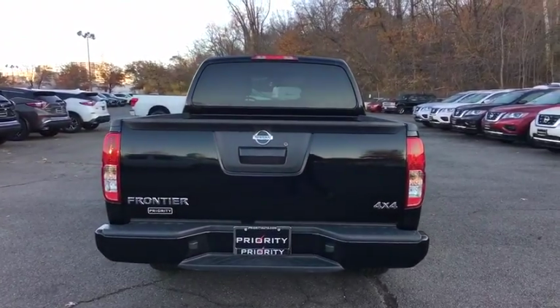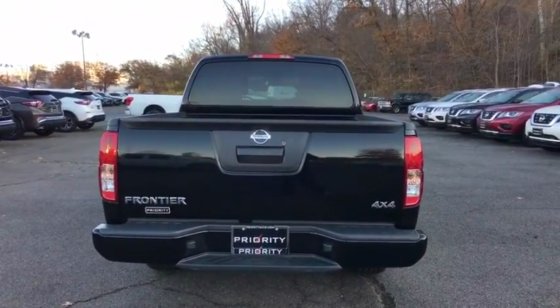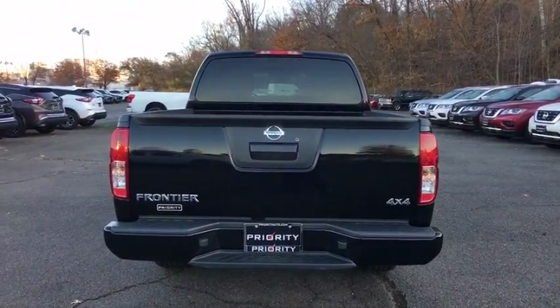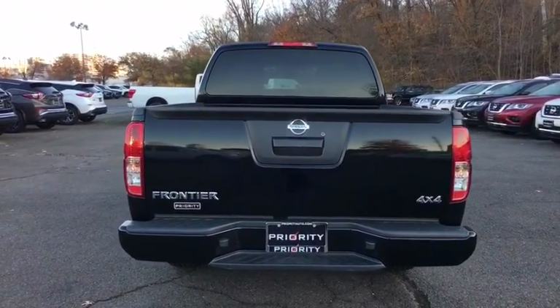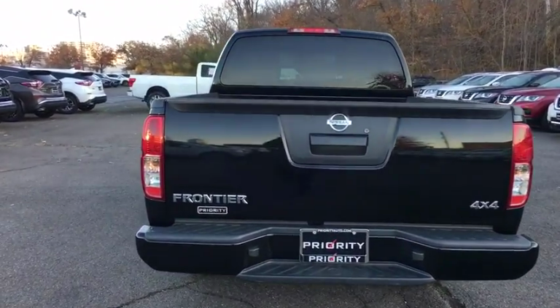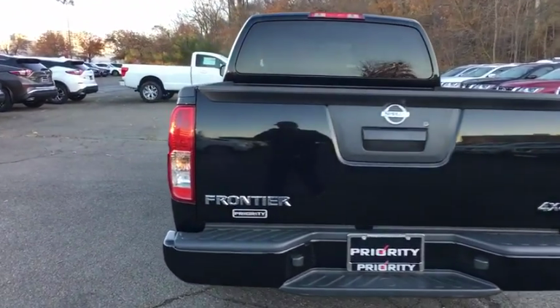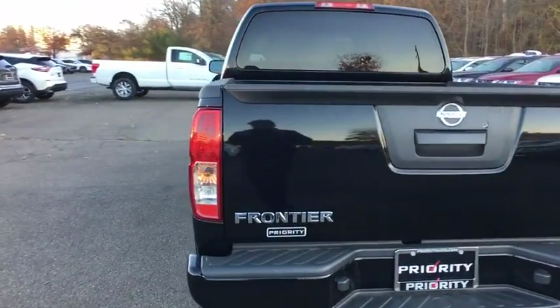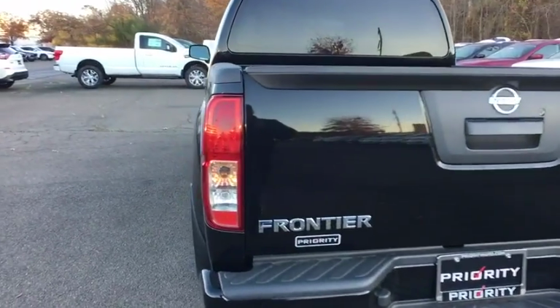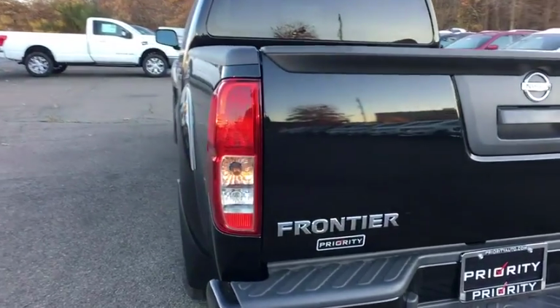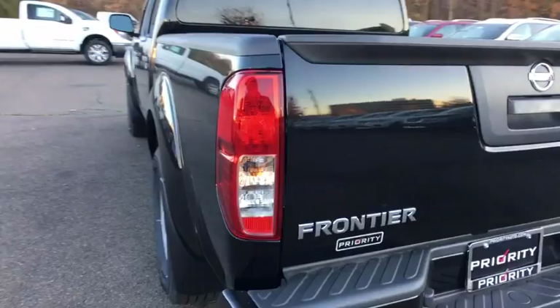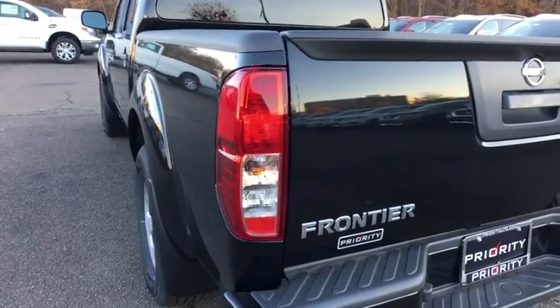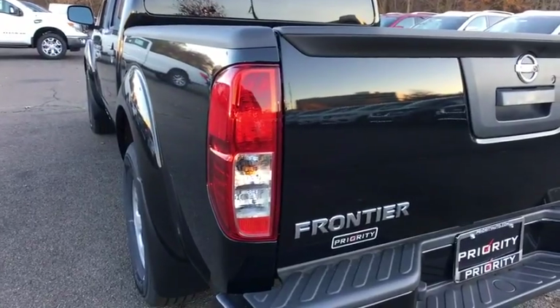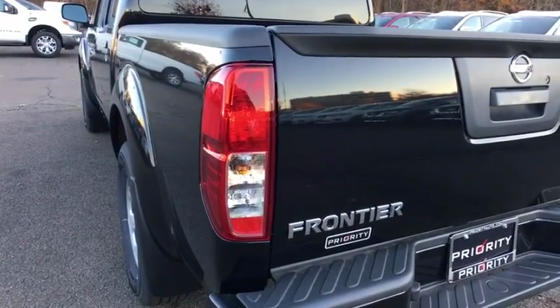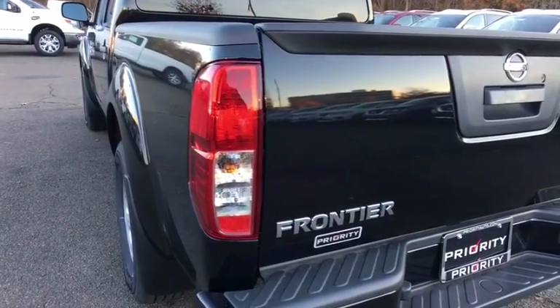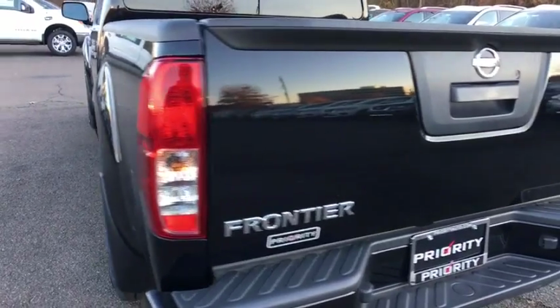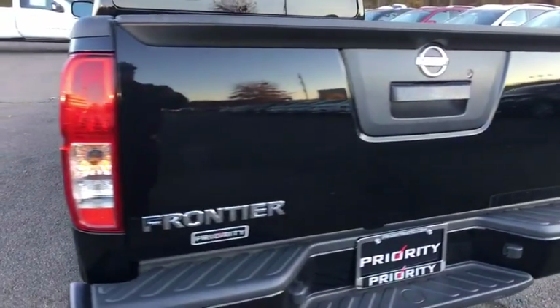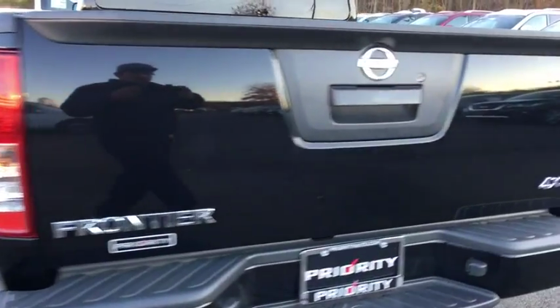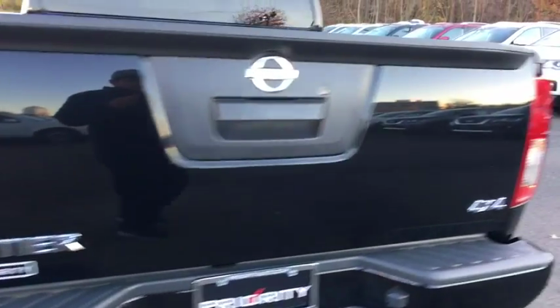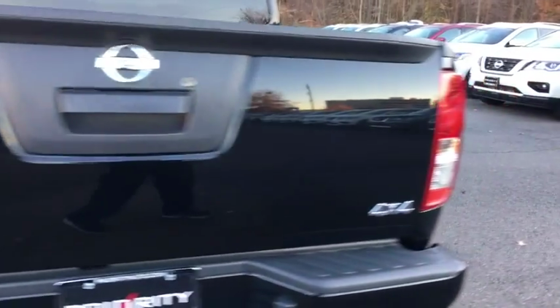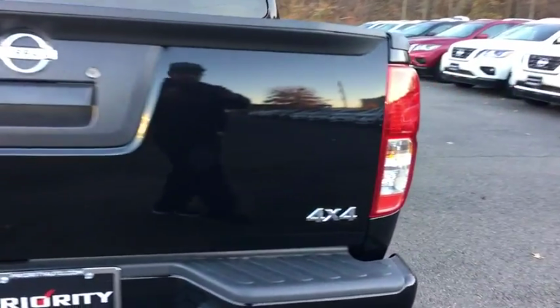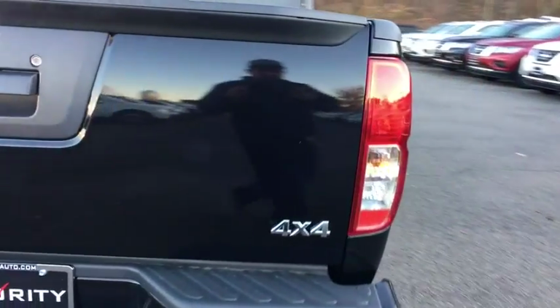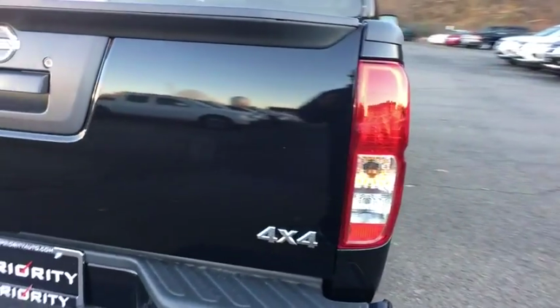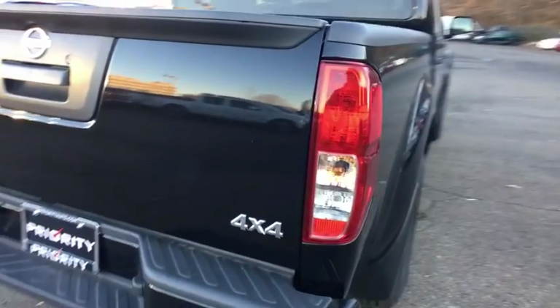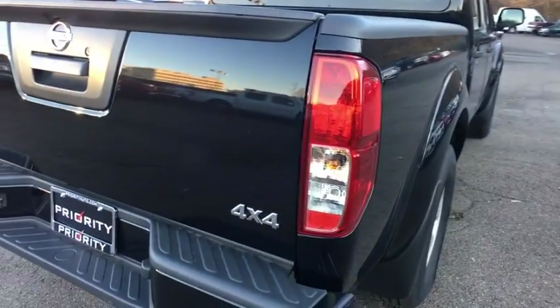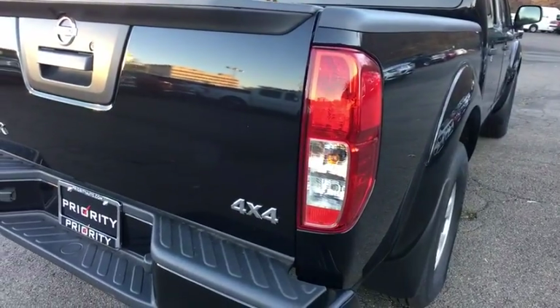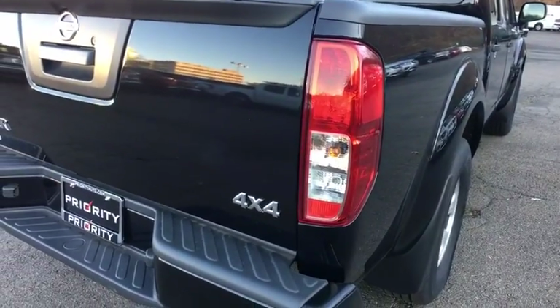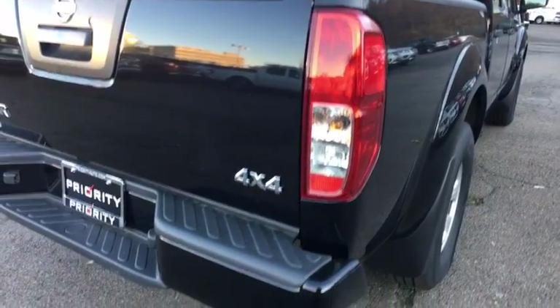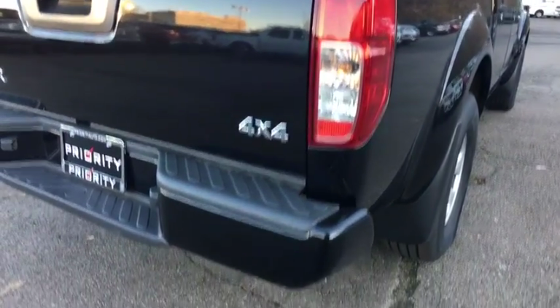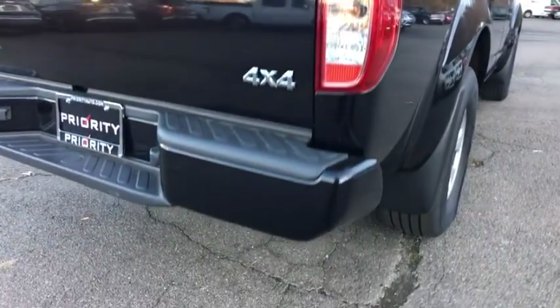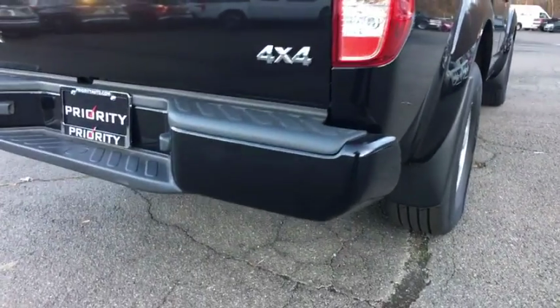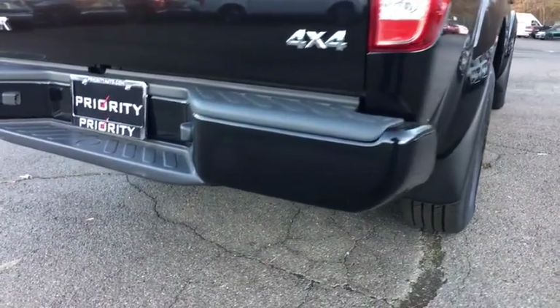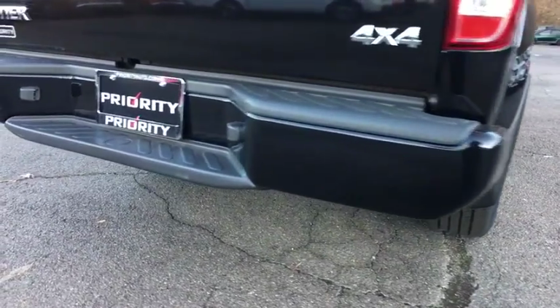Here are some of this vehicle's great options: back-up camera, traction control, dual airbags, power steering, four-wheel disc brakes, CD player, AM-FM CD player with six speakers, and electronic stability control.